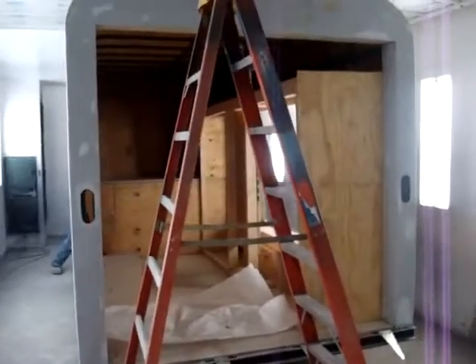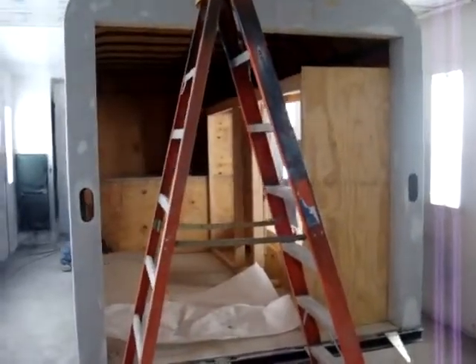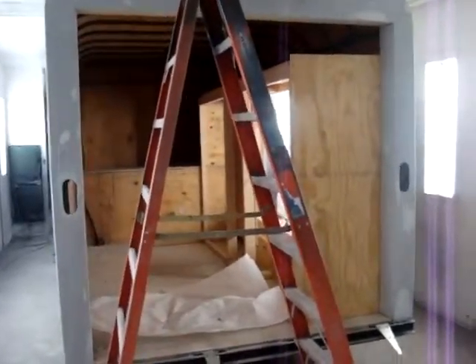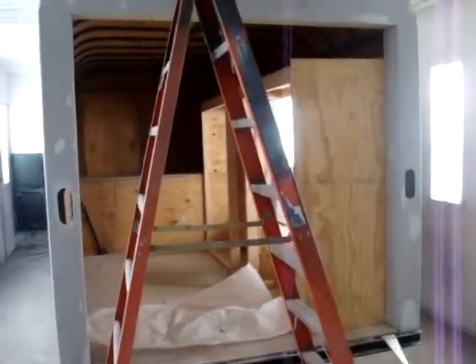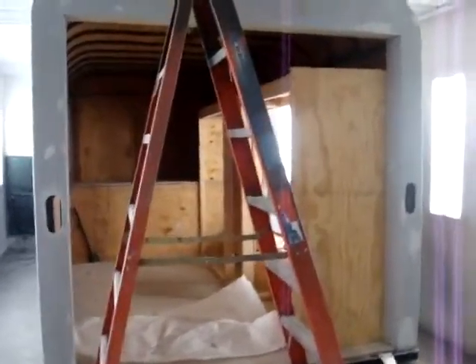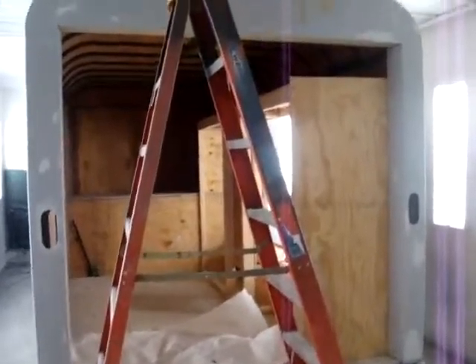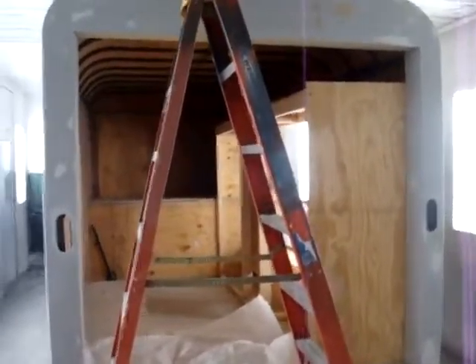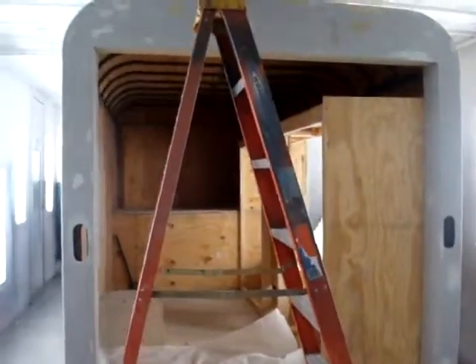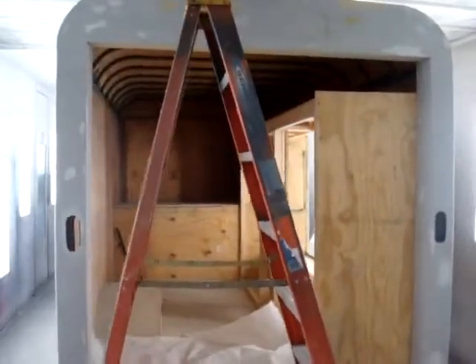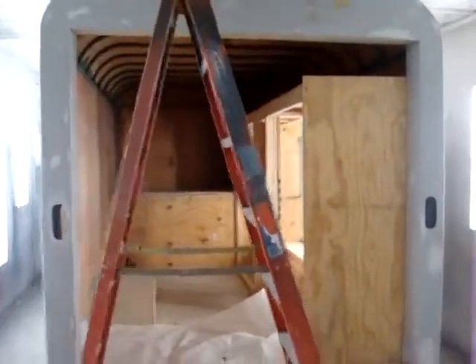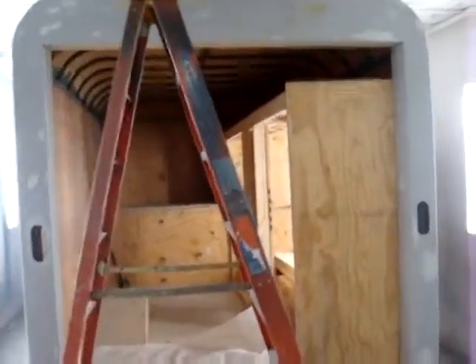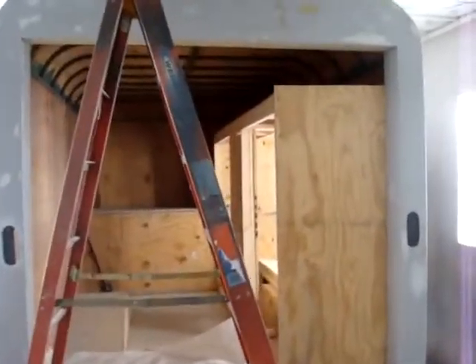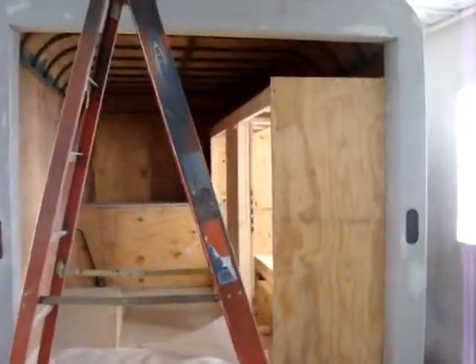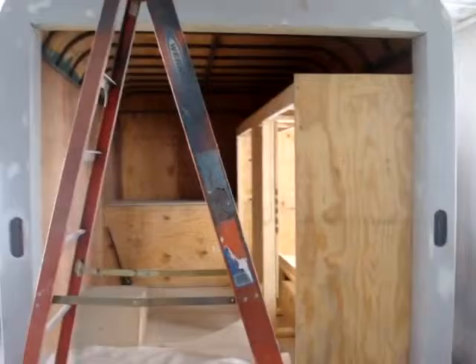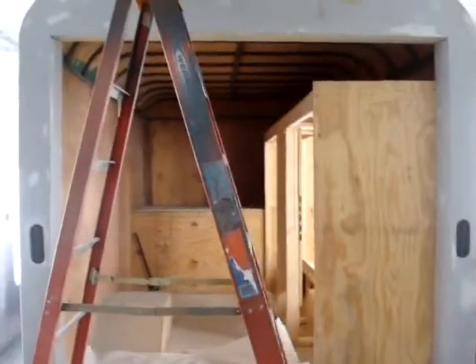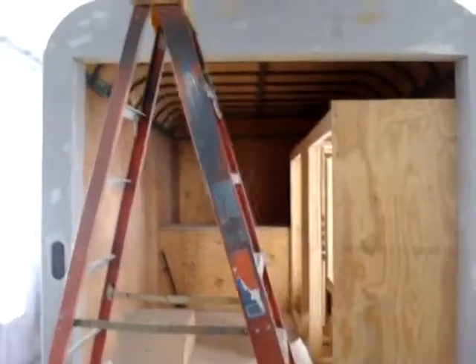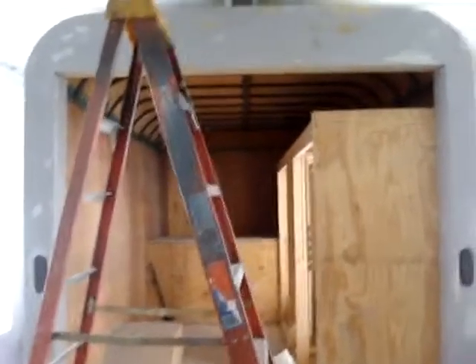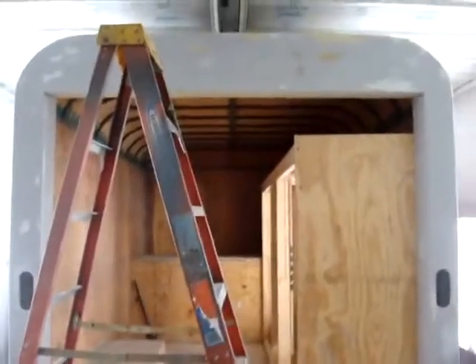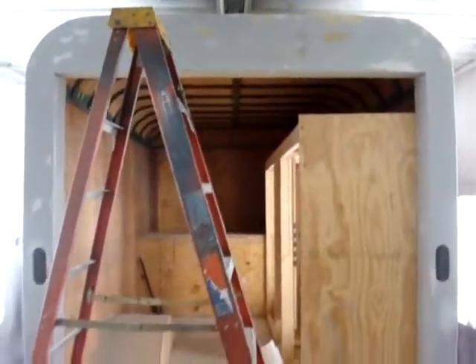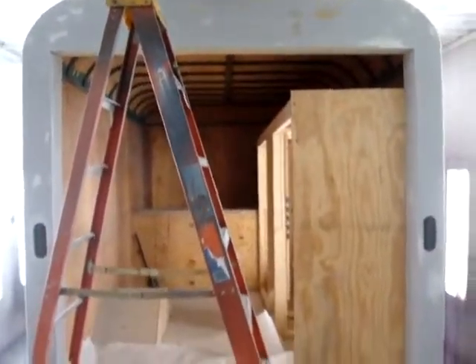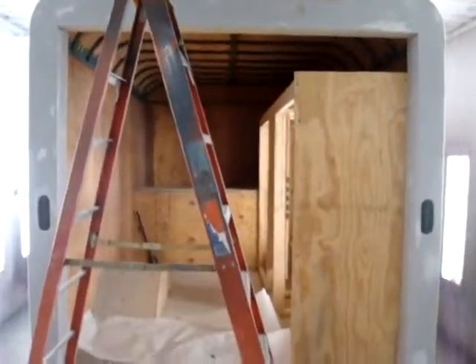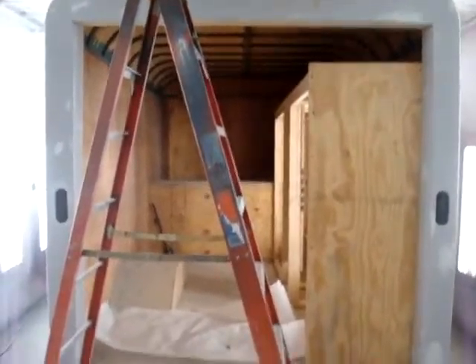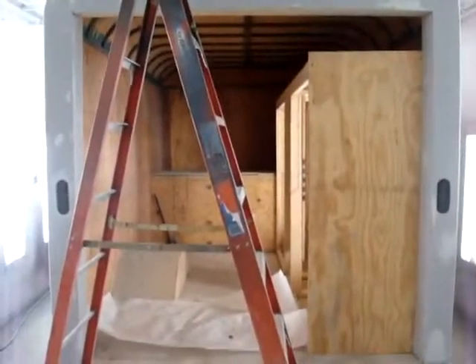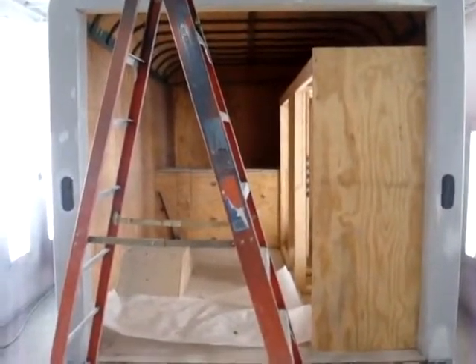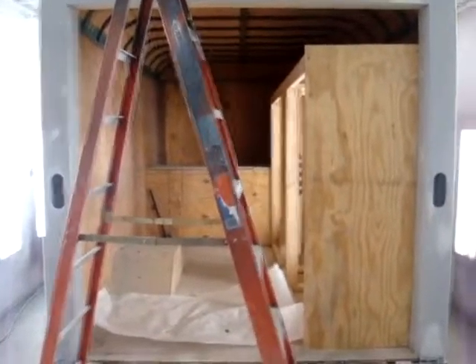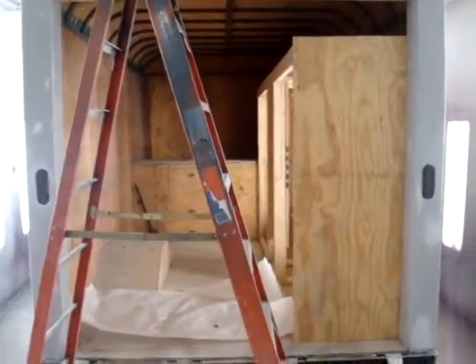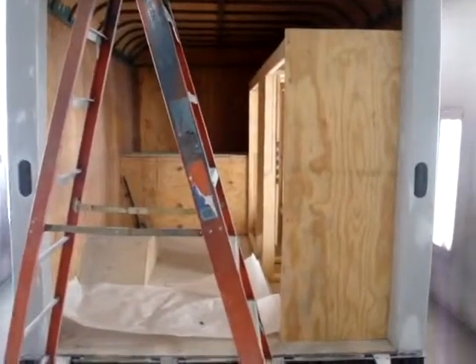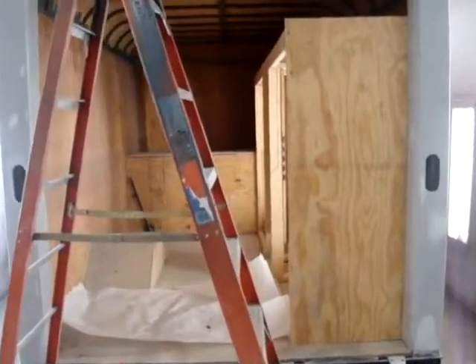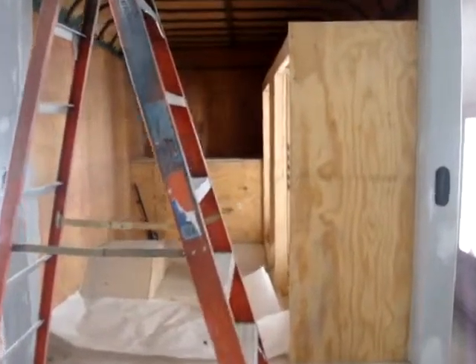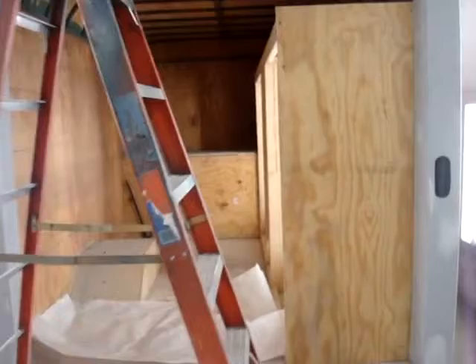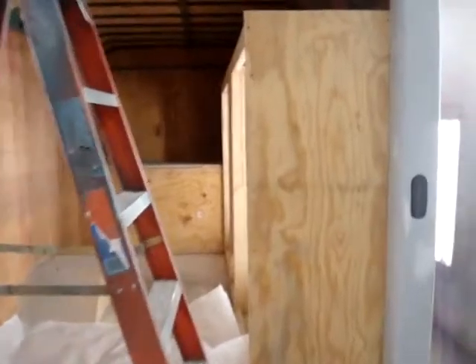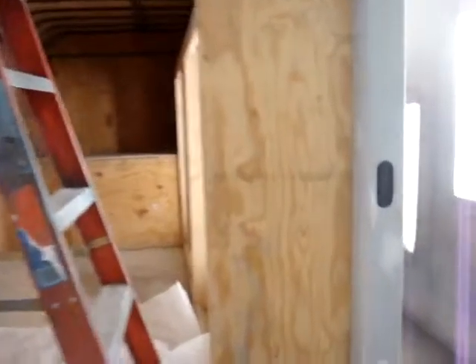This is the custom tailgate trailer that Precision Restorations is building for Tri-Eagle out of Tallahassee, Florida. They're an Anheuser-Busch distributor.